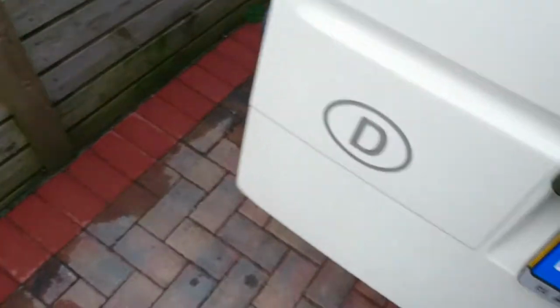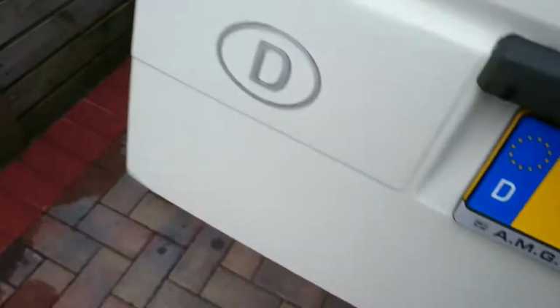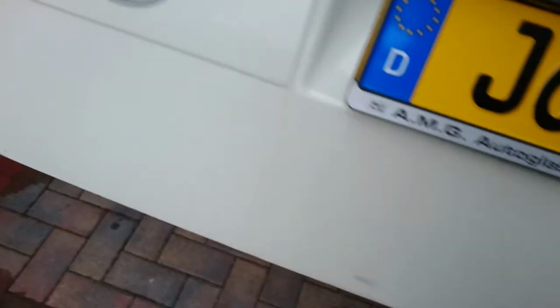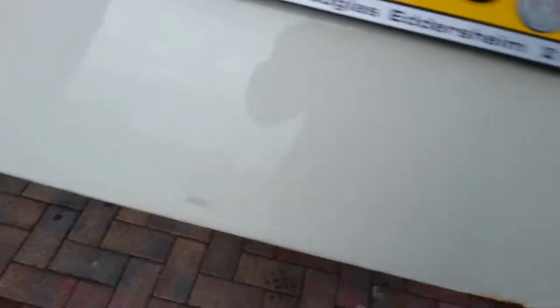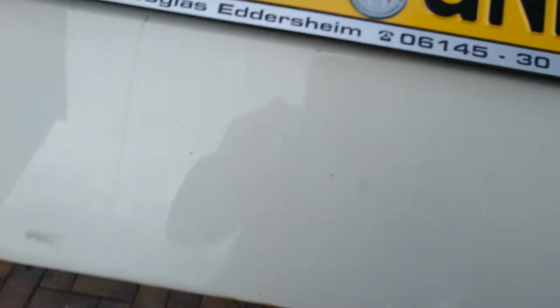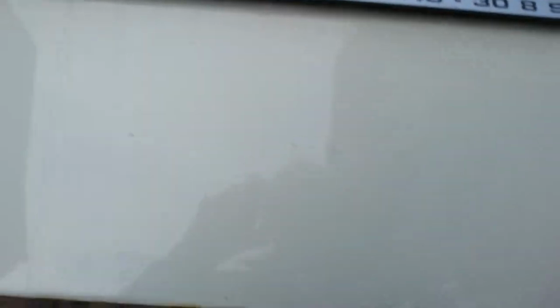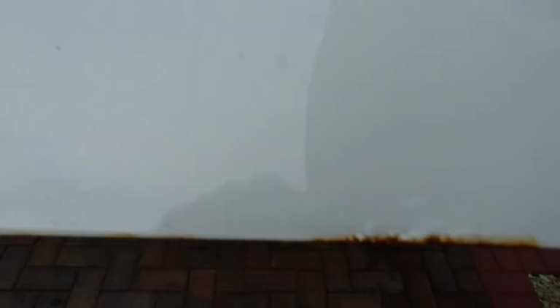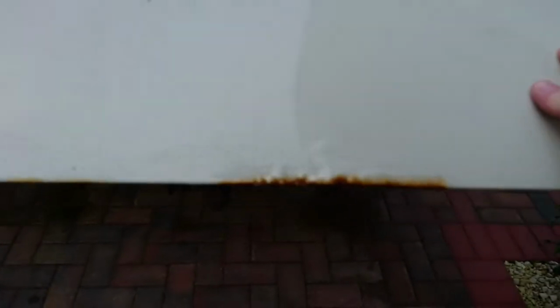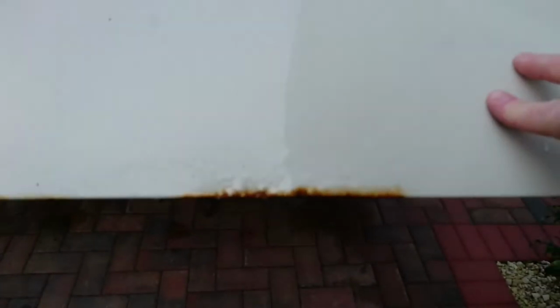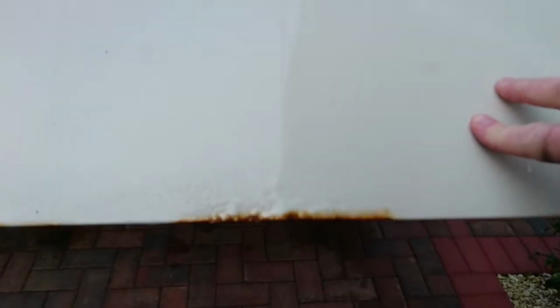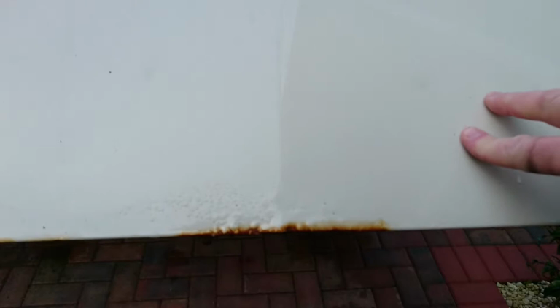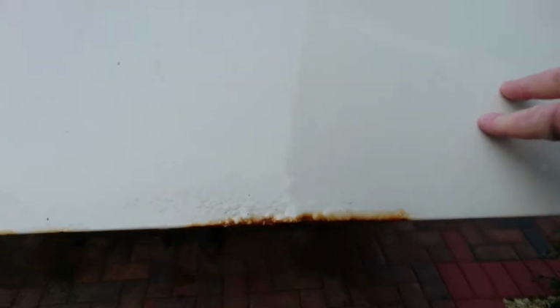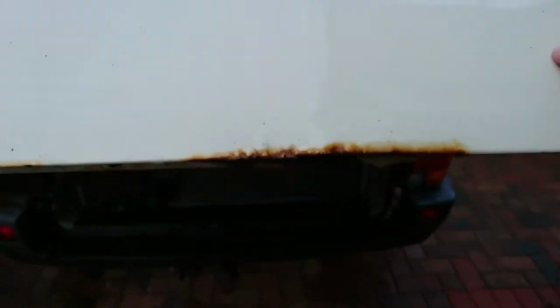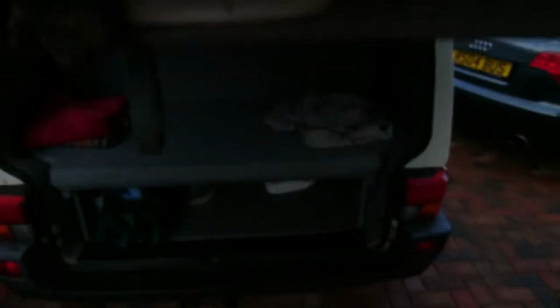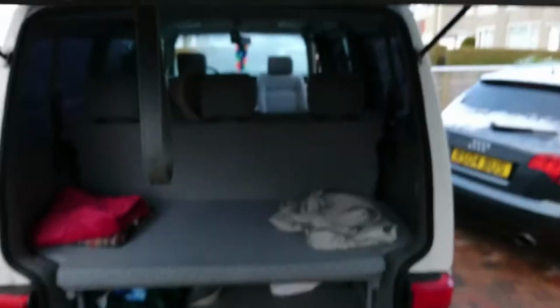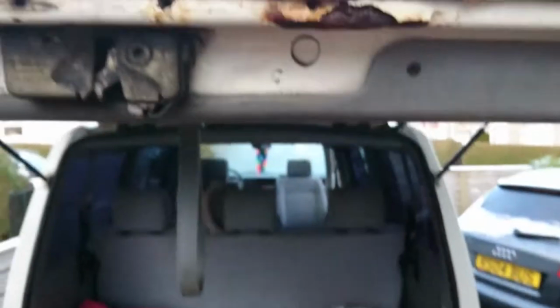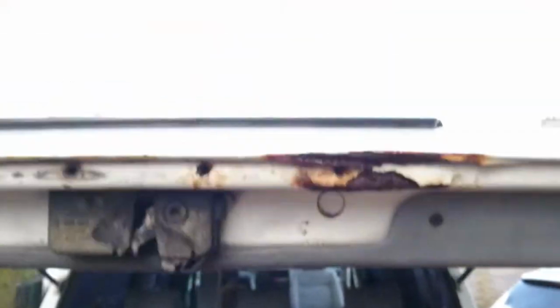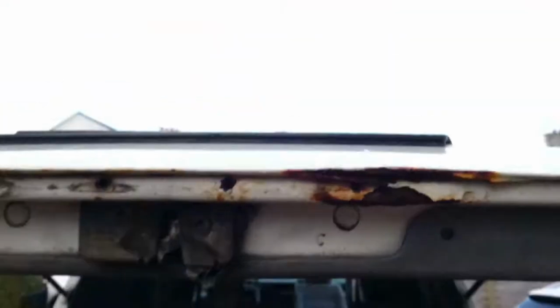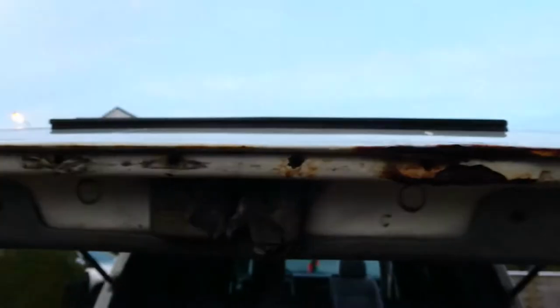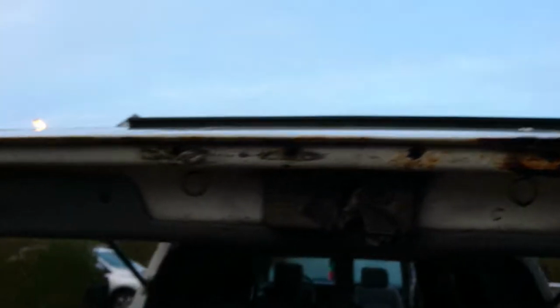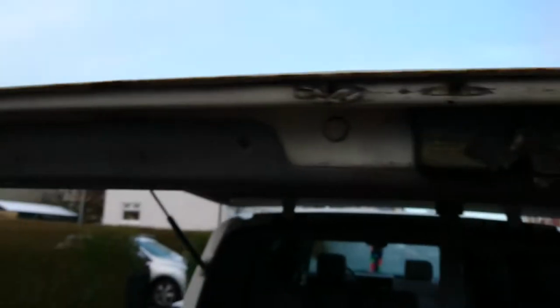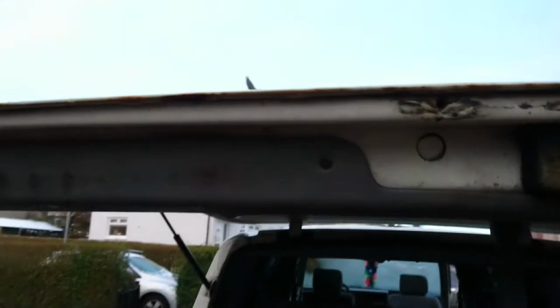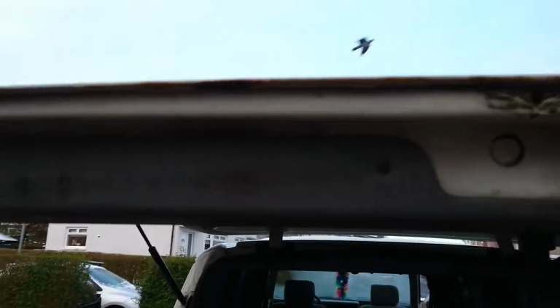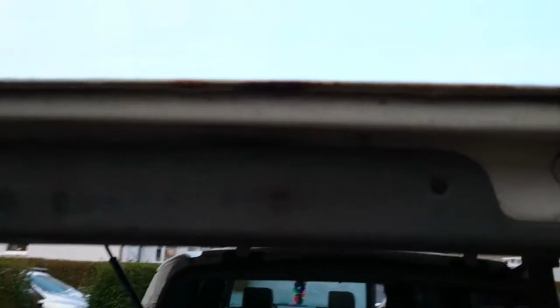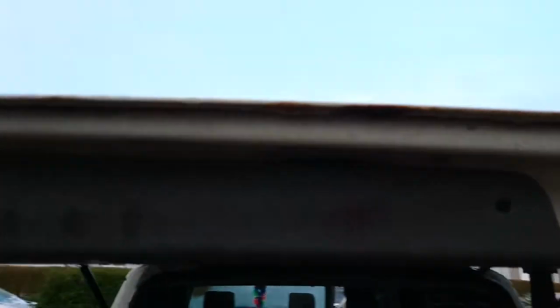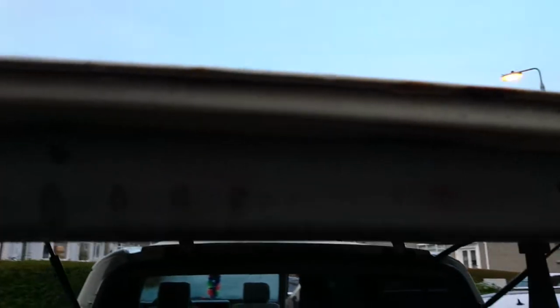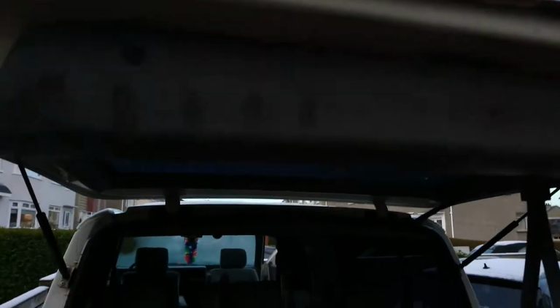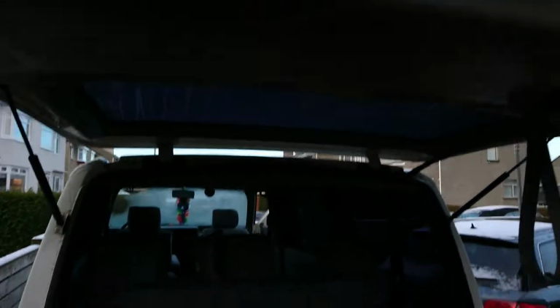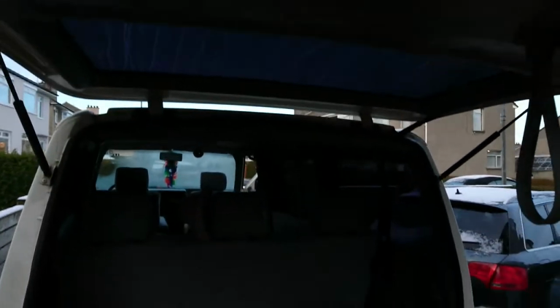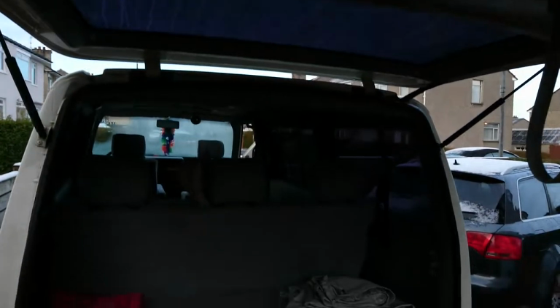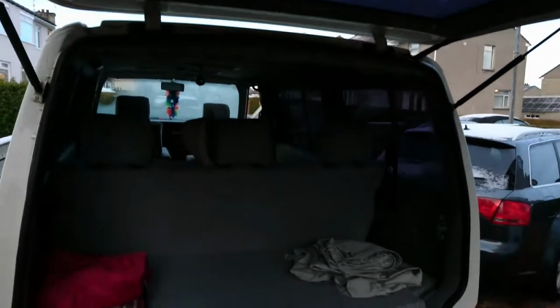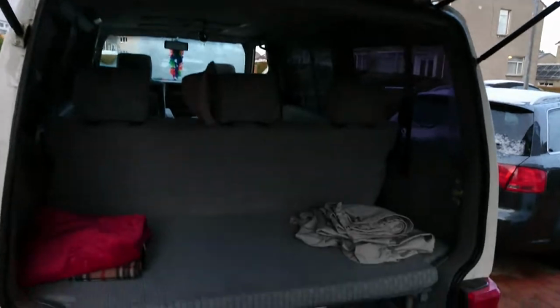Tailgate has a wee bit of rust at the bottom — pretty common, I'm told, on tailgate vans. I've got a mate that's been through about three of them.